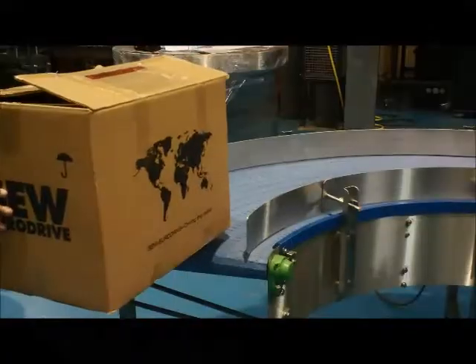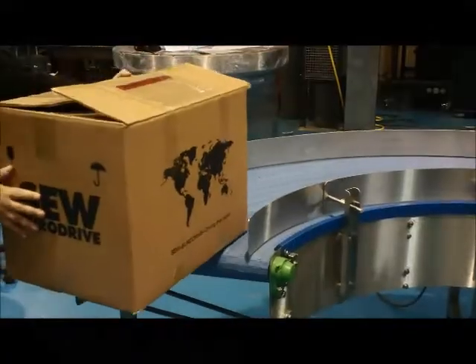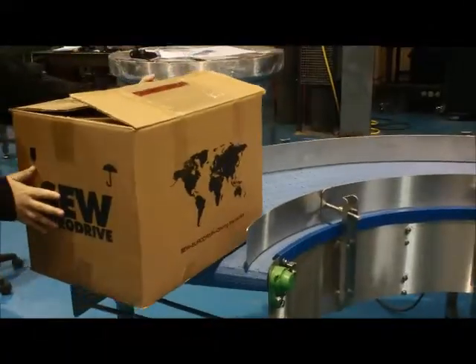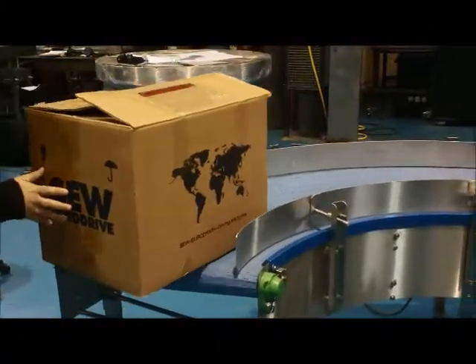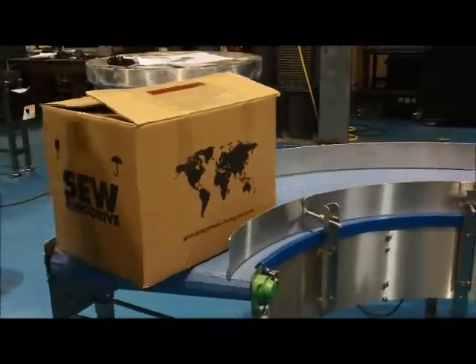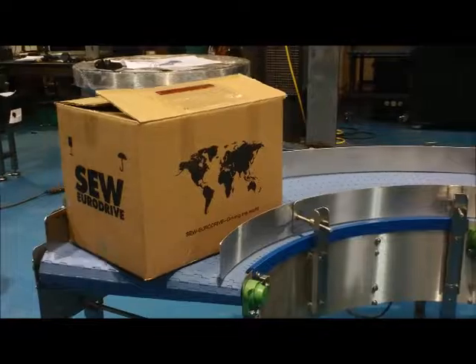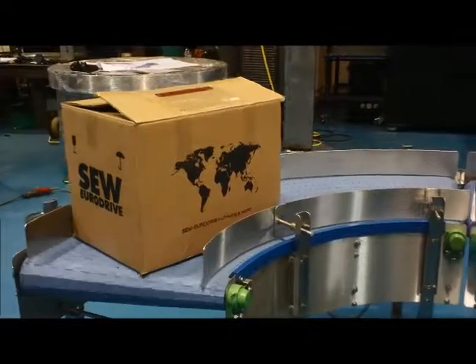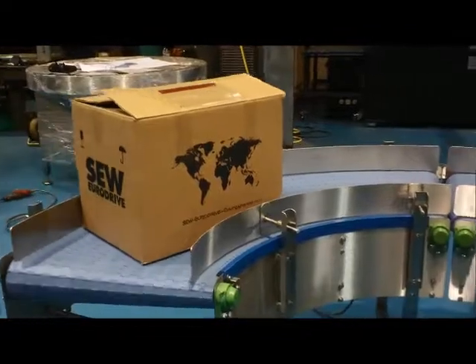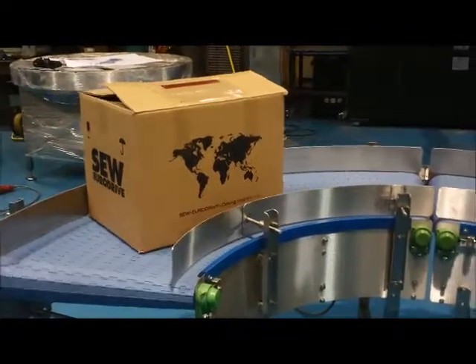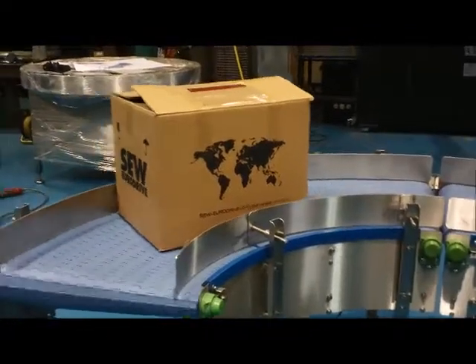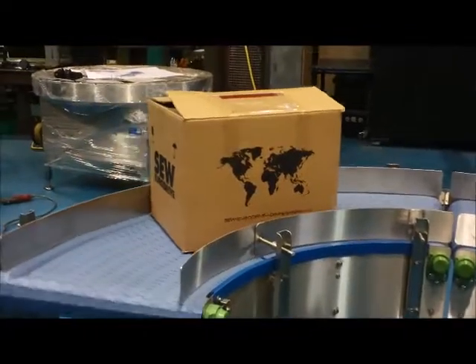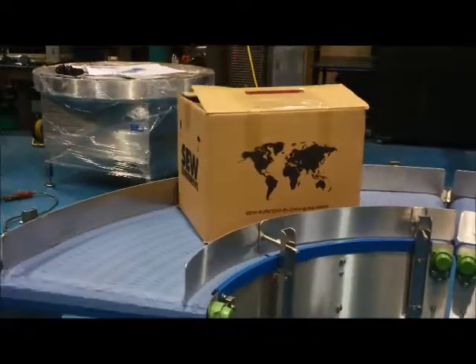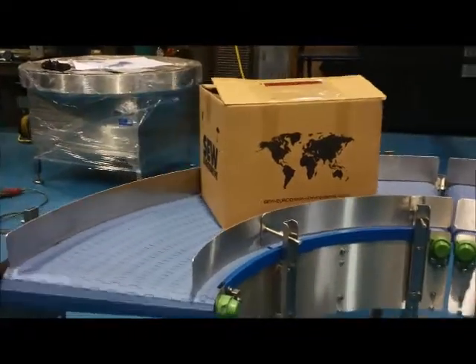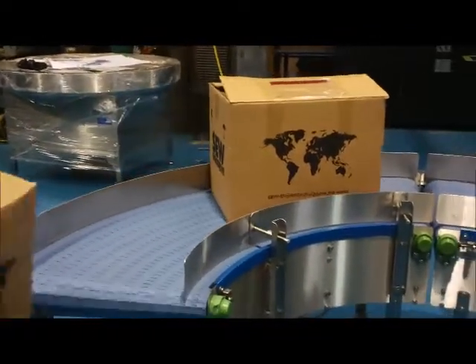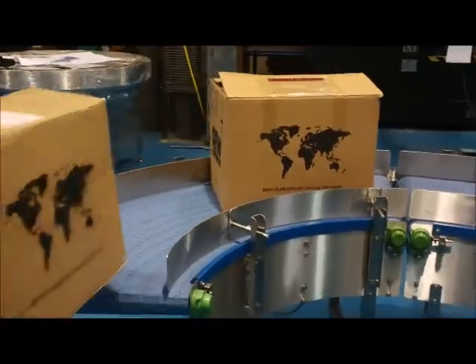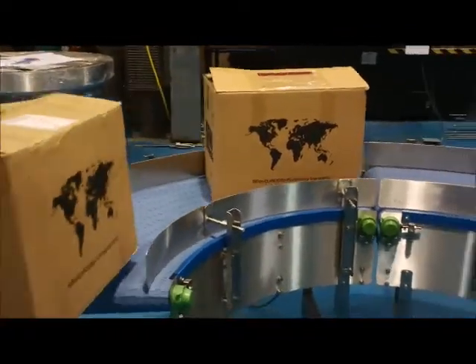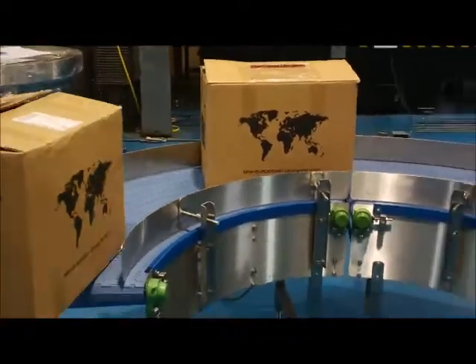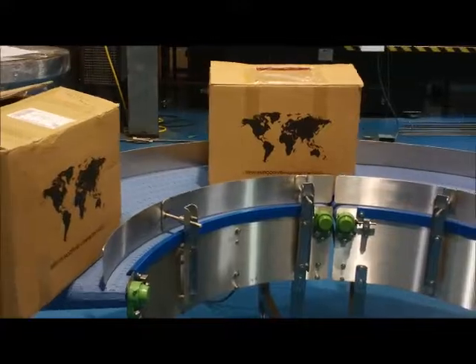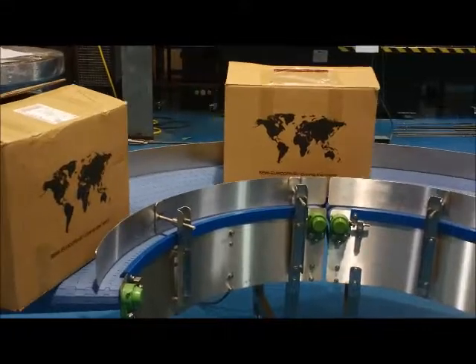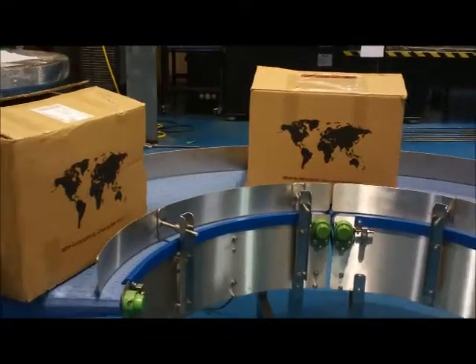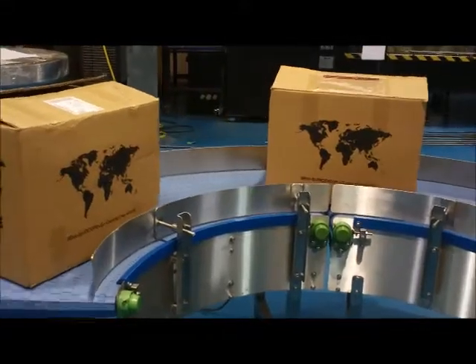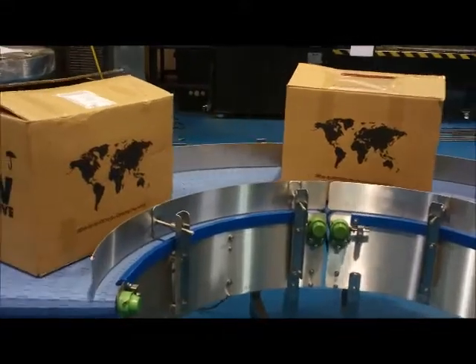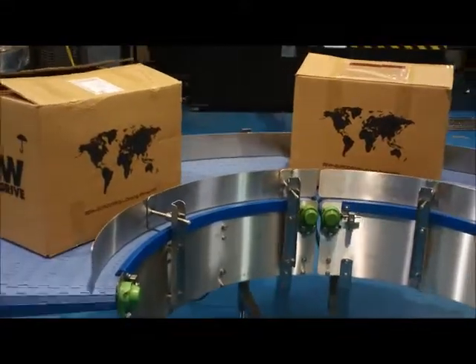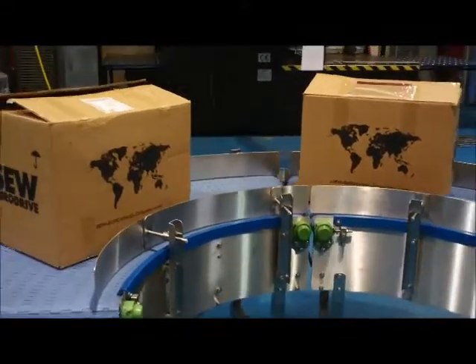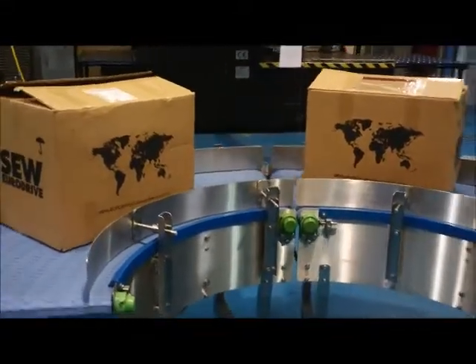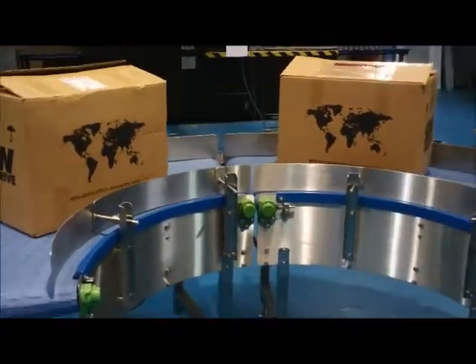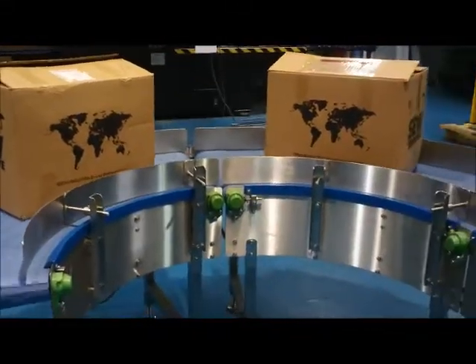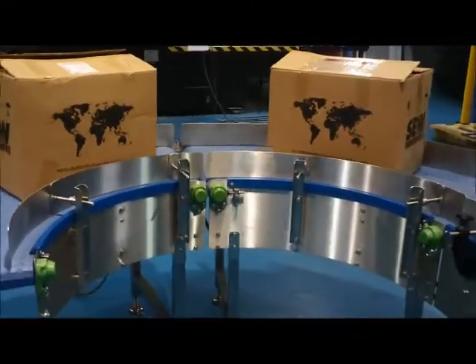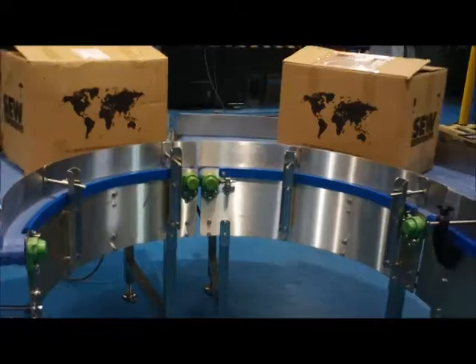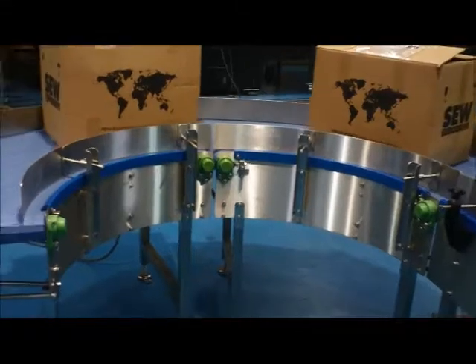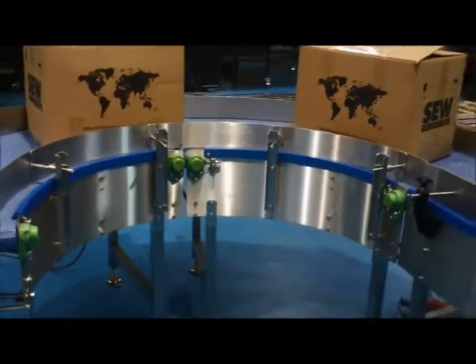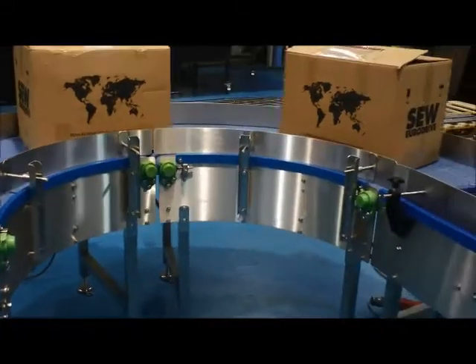Hi, welcome to our video channel. C-Track offer a range of bend to straight conveyors. This application is two true axis modular belt bends transferring to a modular belt straight conveyor.